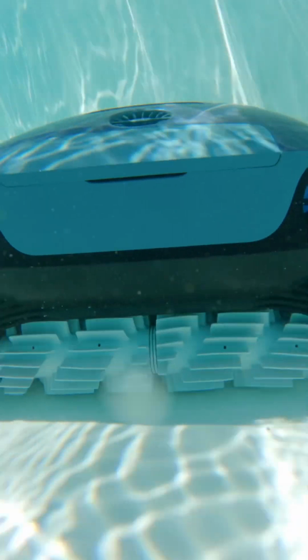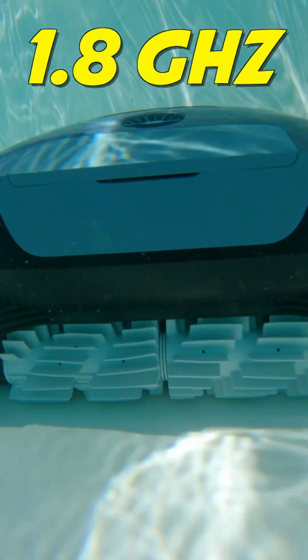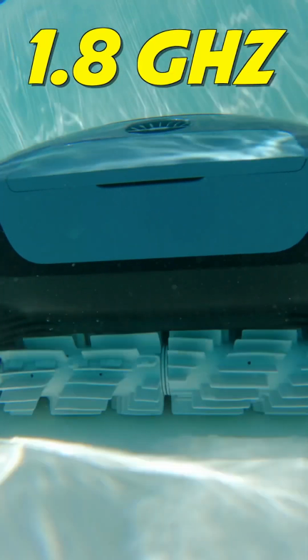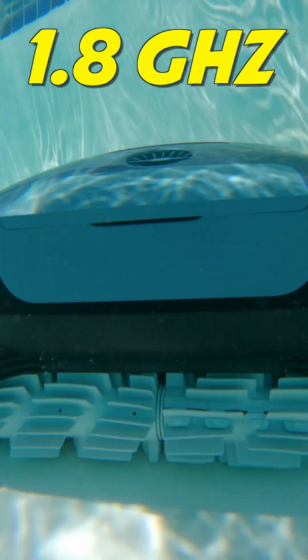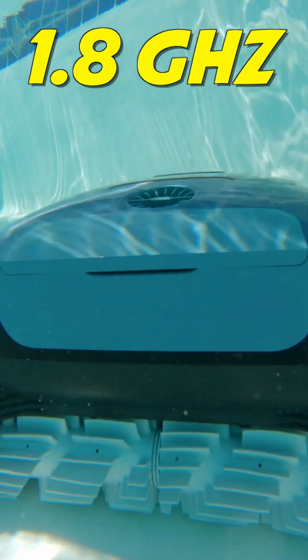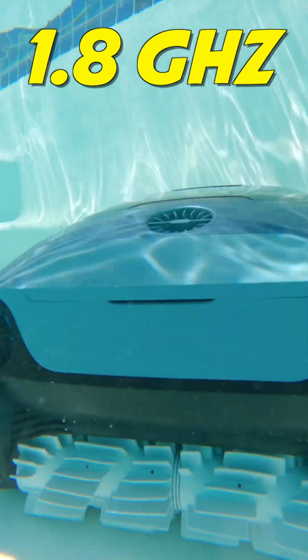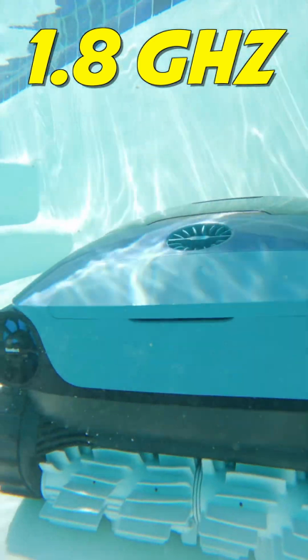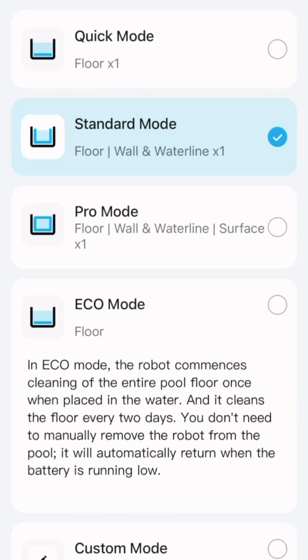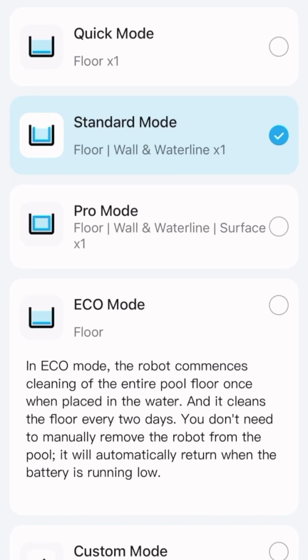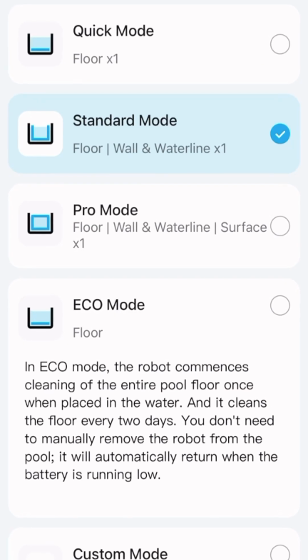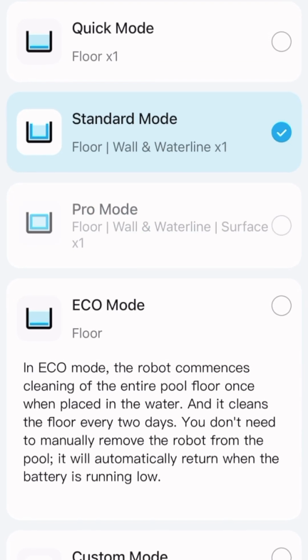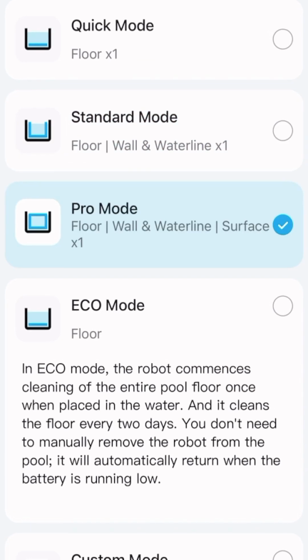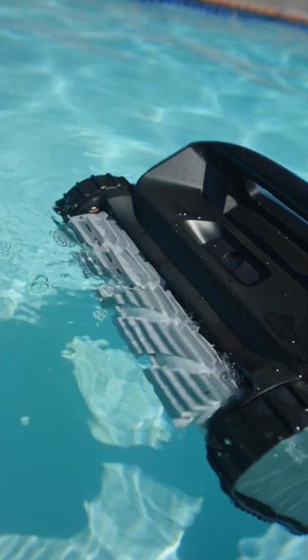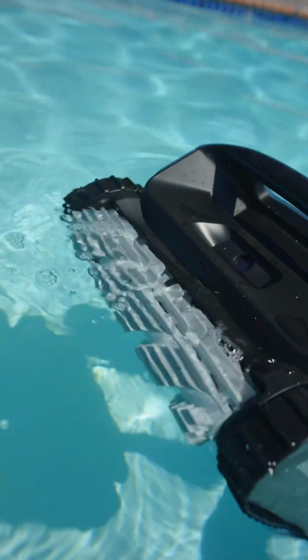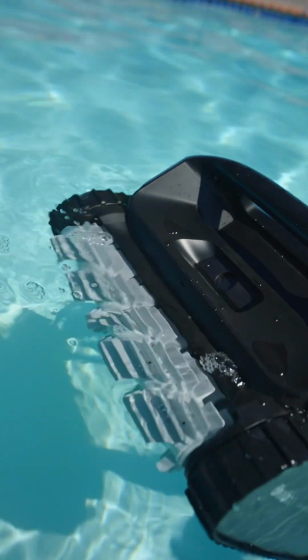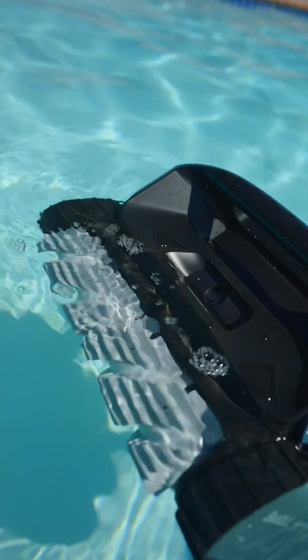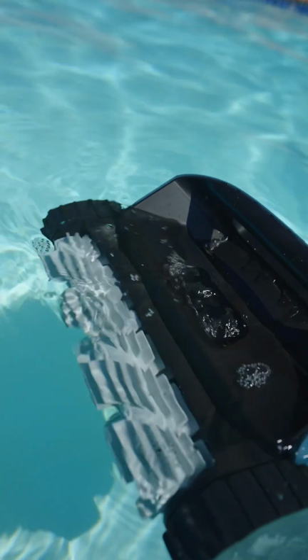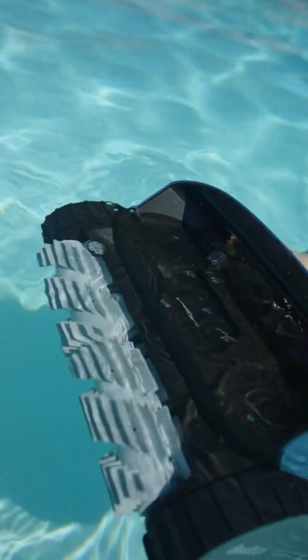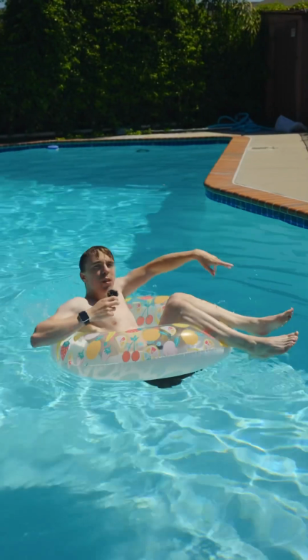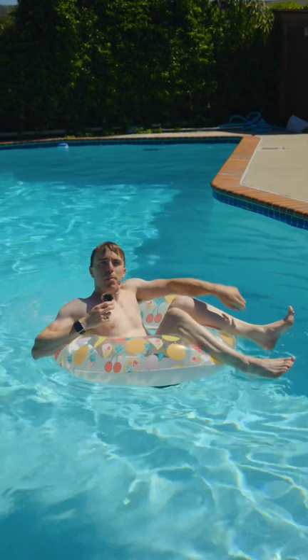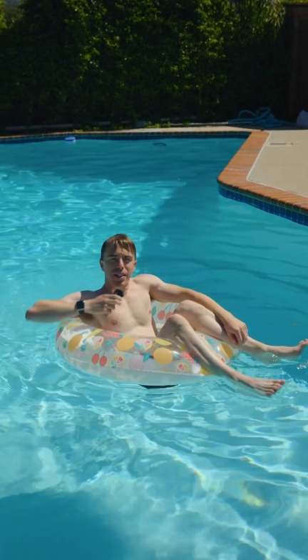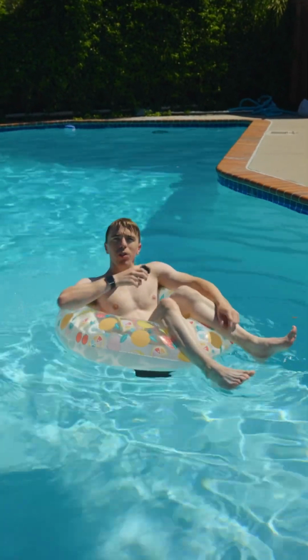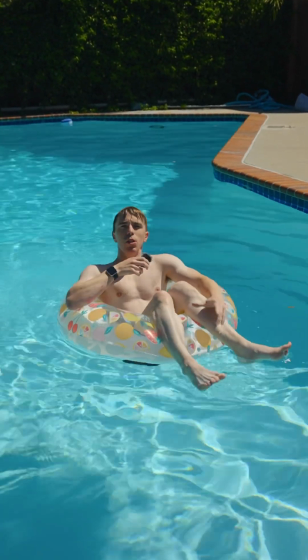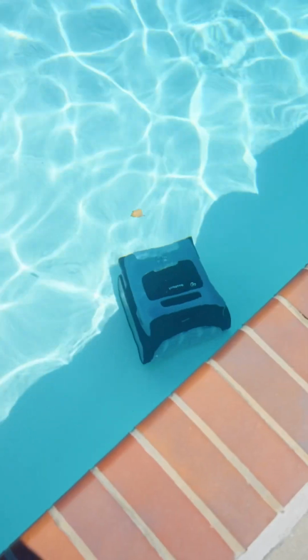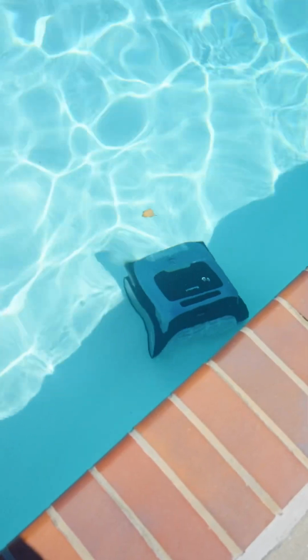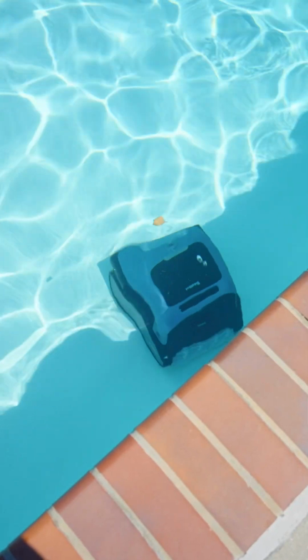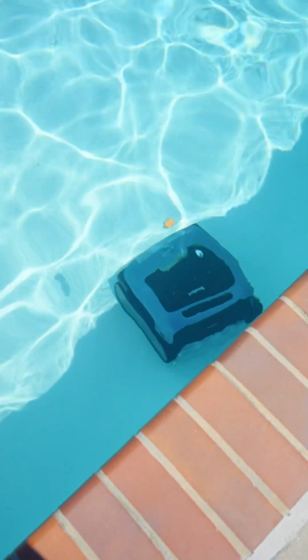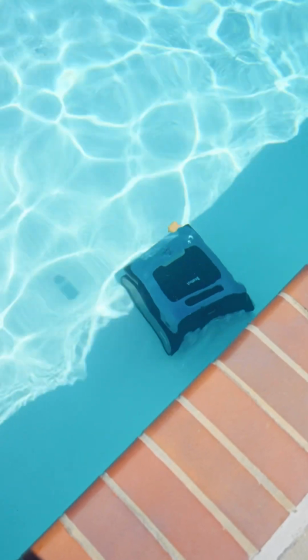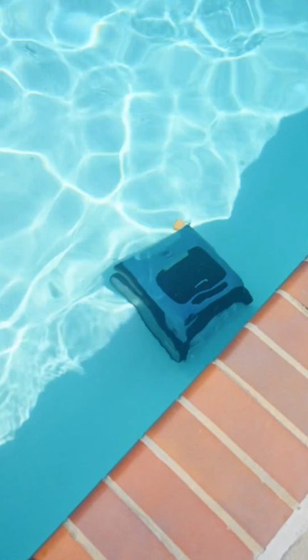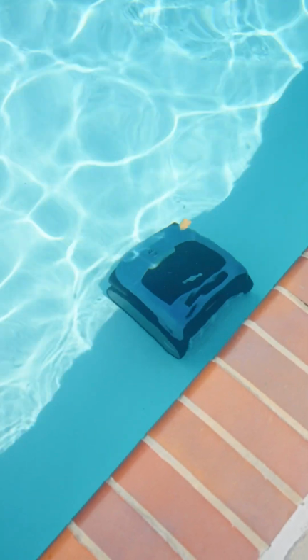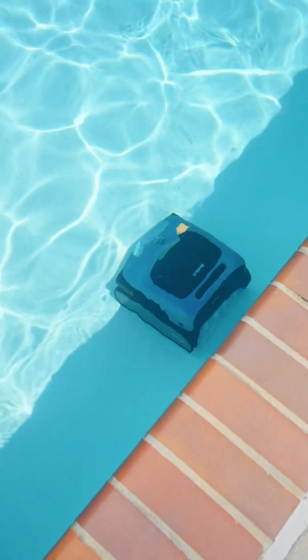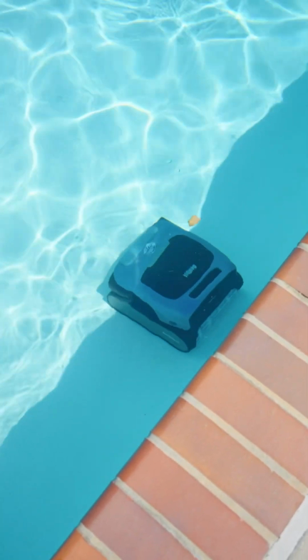It uses a 1.8 gigahertz quad-core processor for its intelligent path optimization to make sure it can clean everything in its path. The idea with the BeatBot is that all you need to do is set it into your pool and it will do all of the hard work for you.